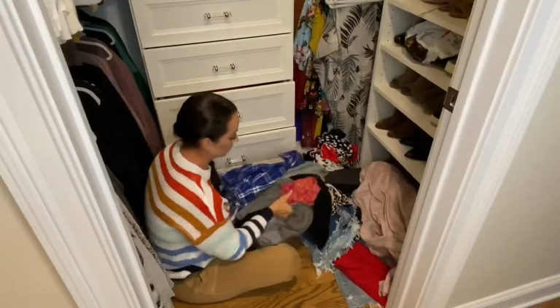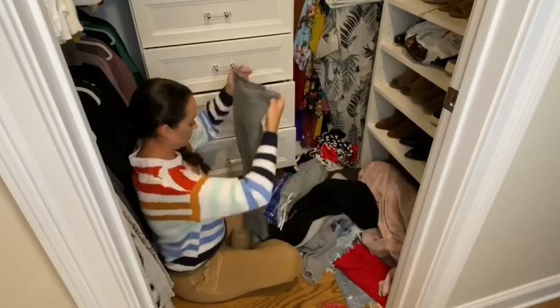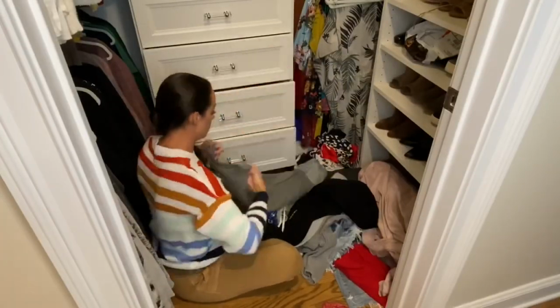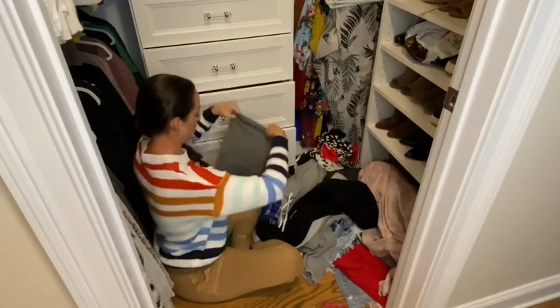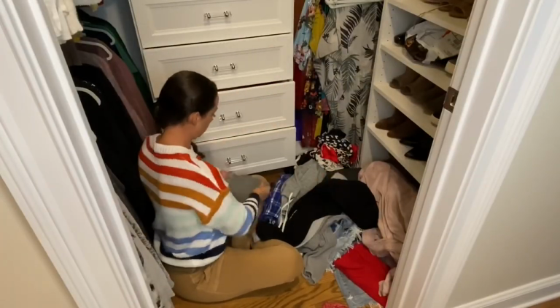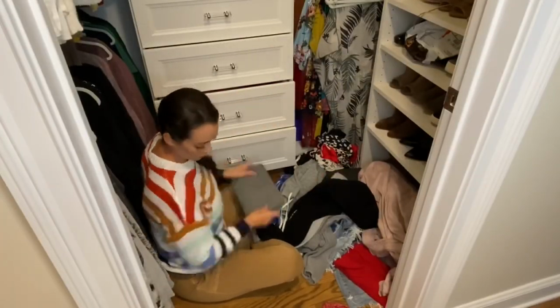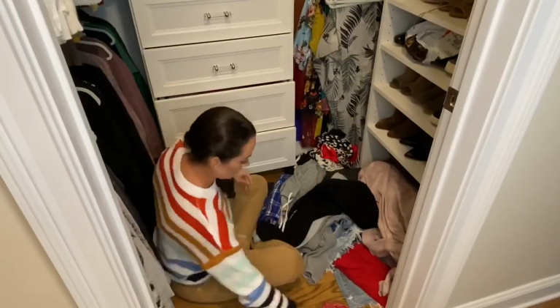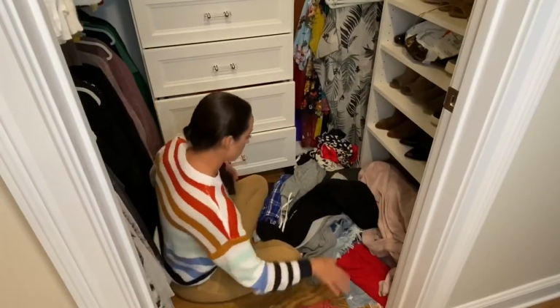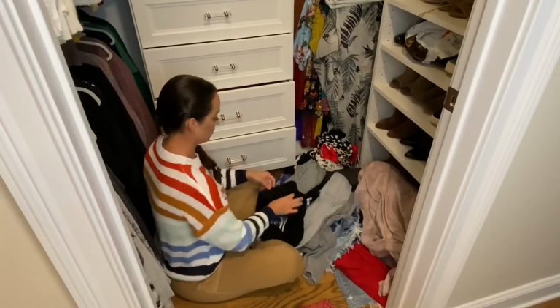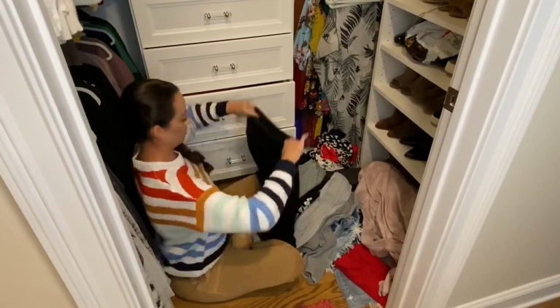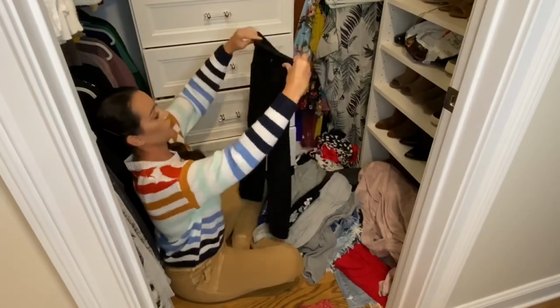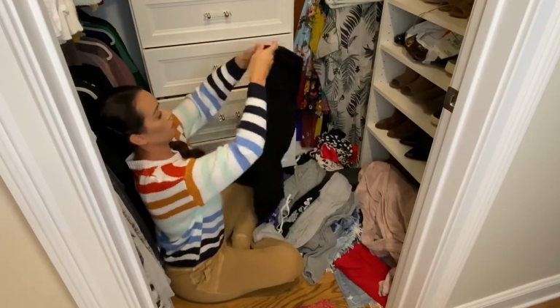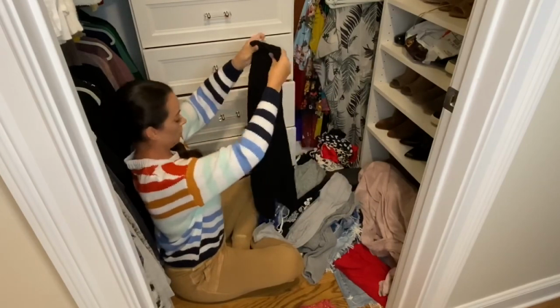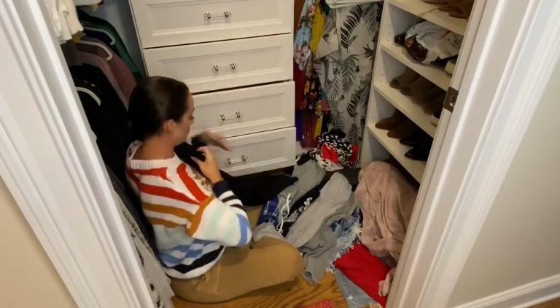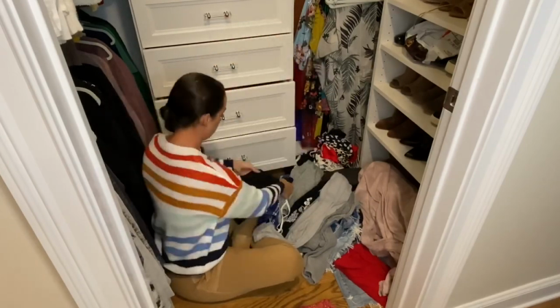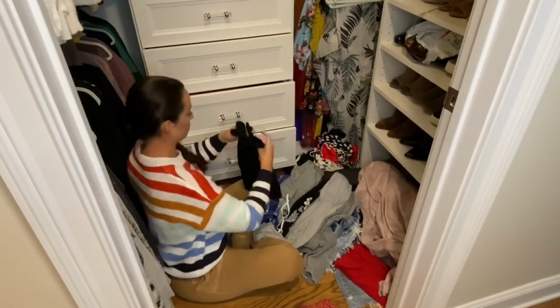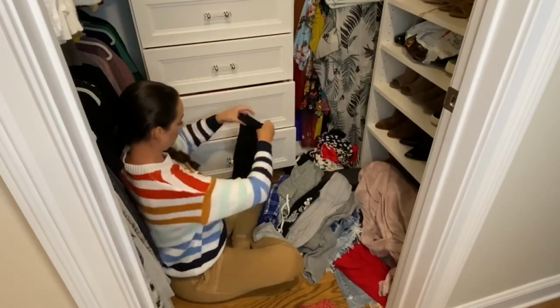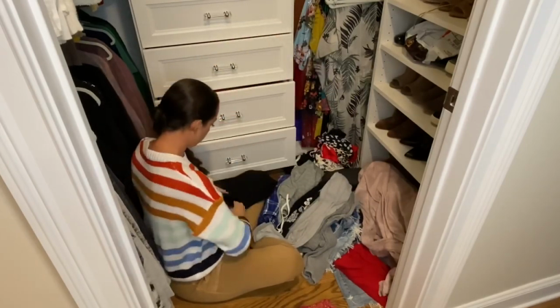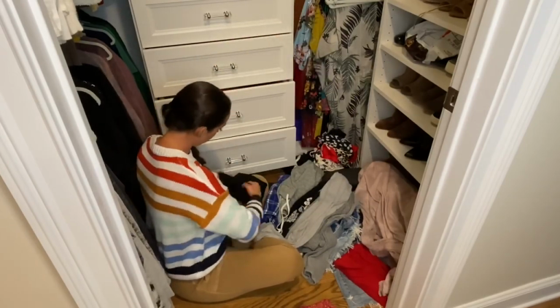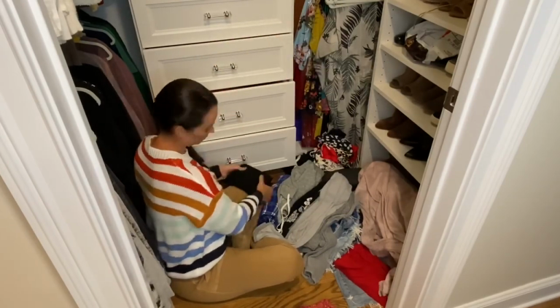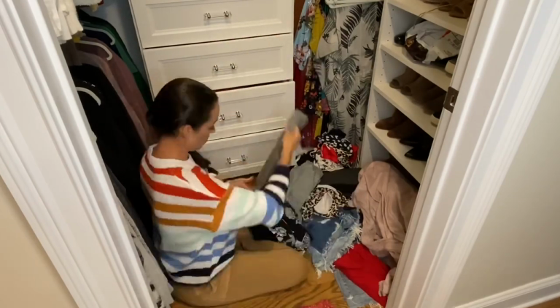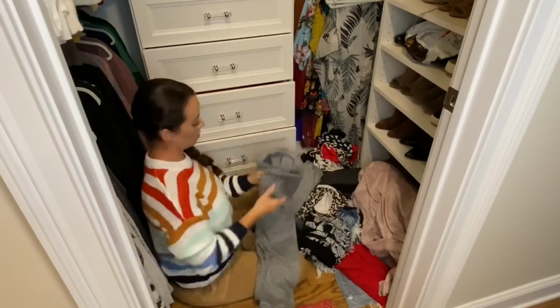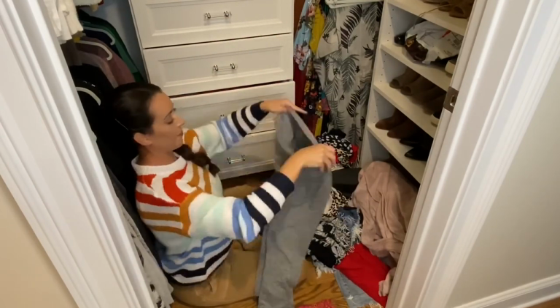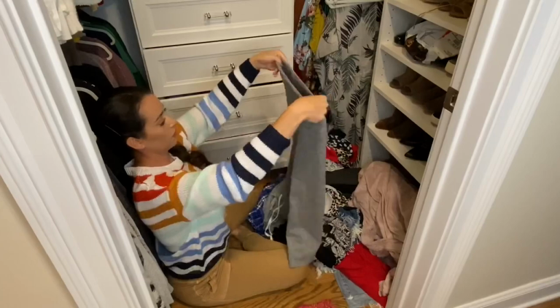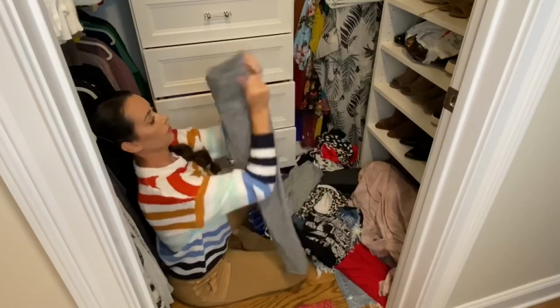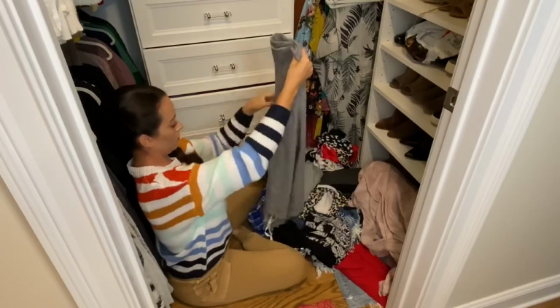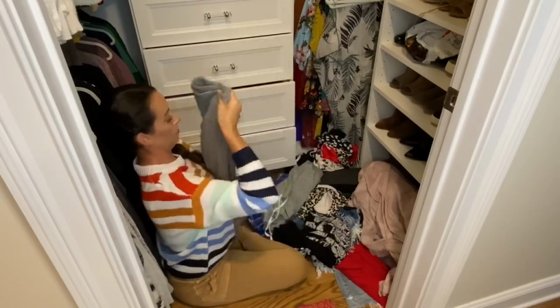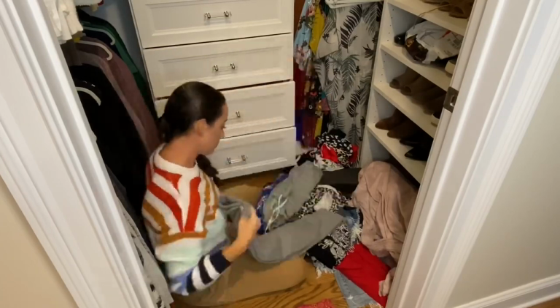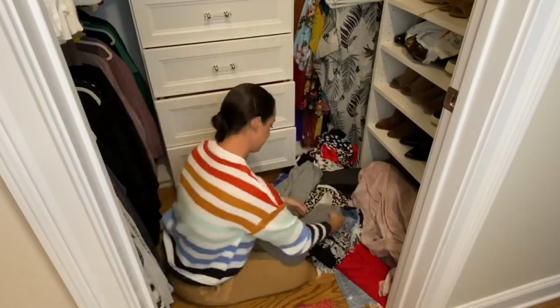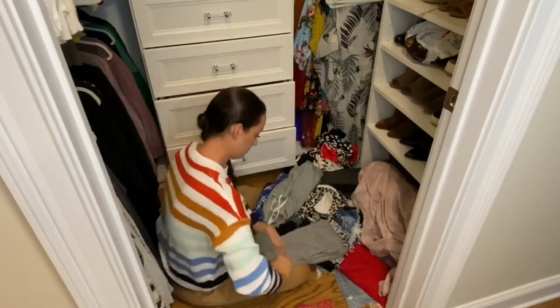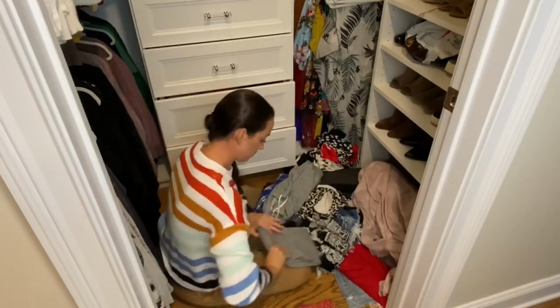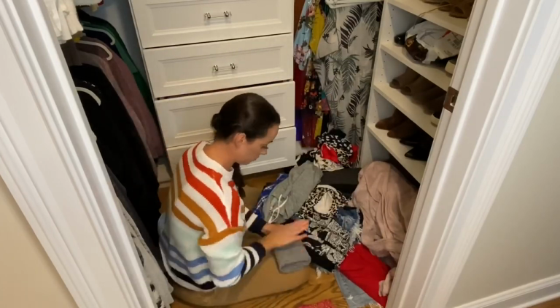To save on space with my pants, I always fold everything into thirds. I fold it in half and then into three sections, and it just saves a ton of space in my drawers.